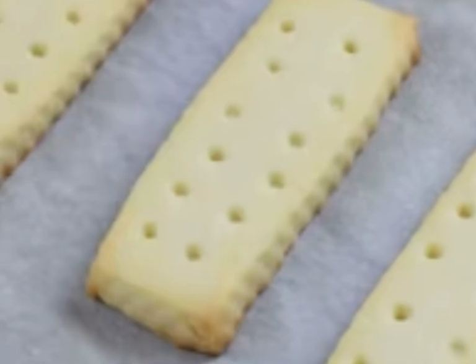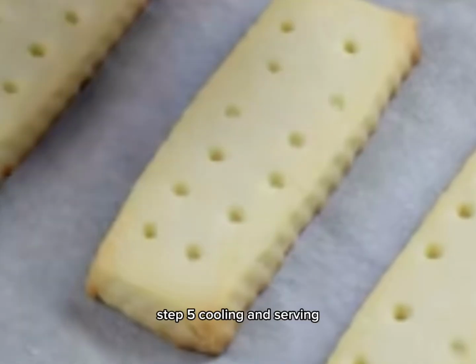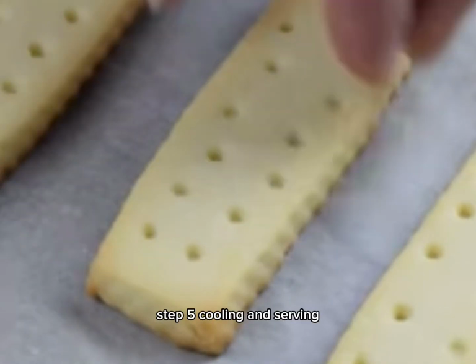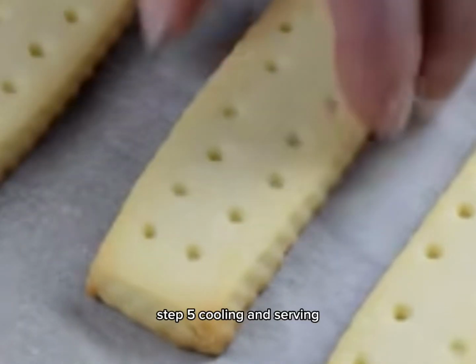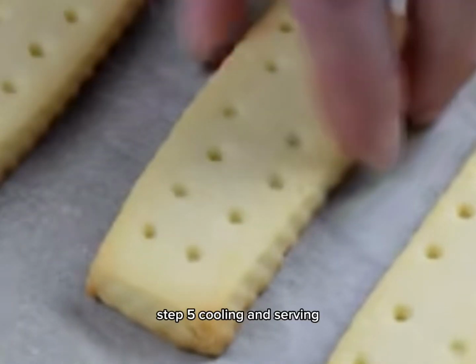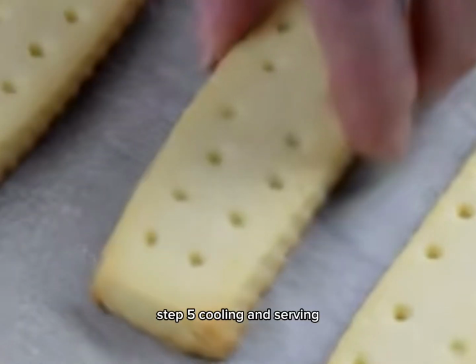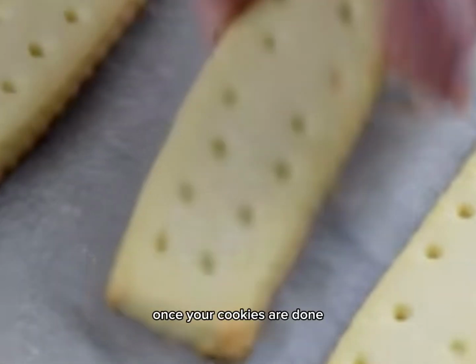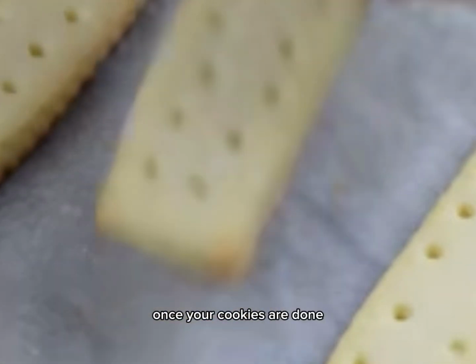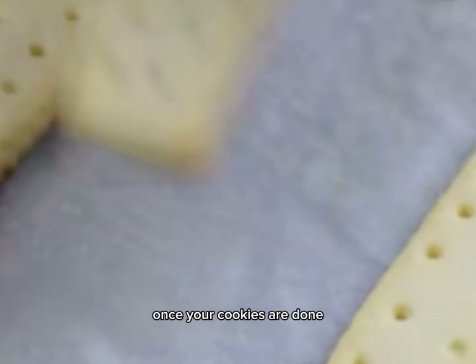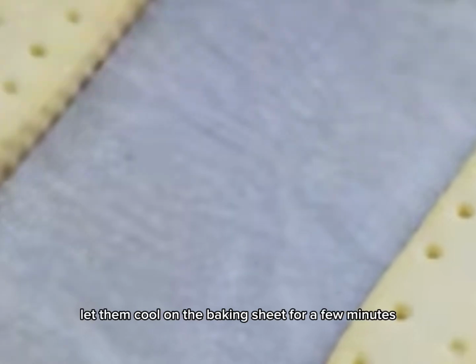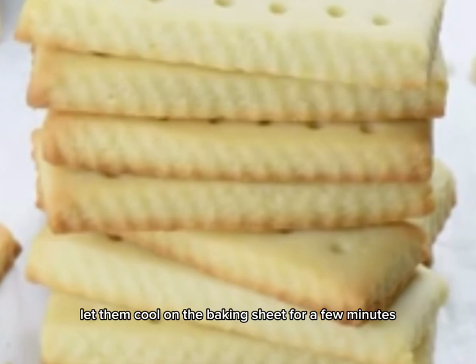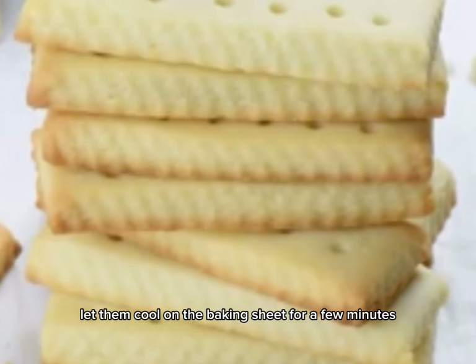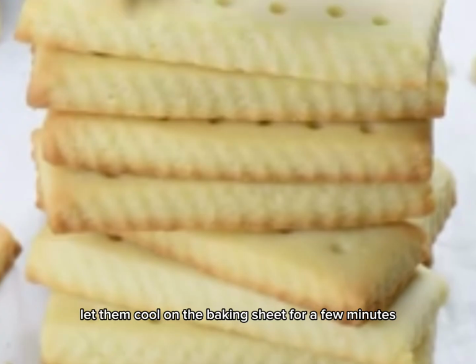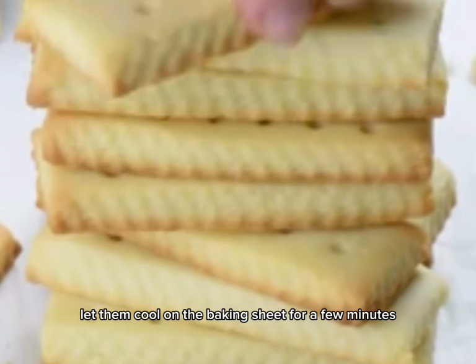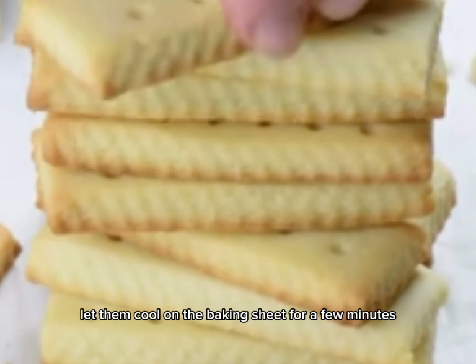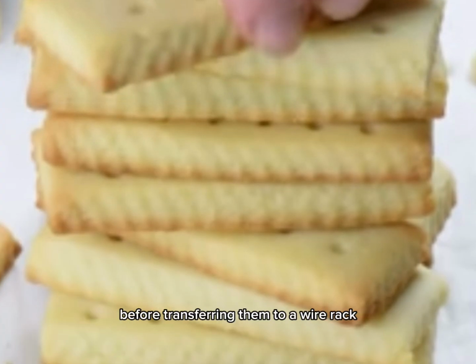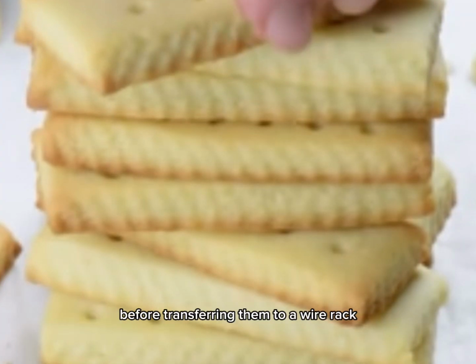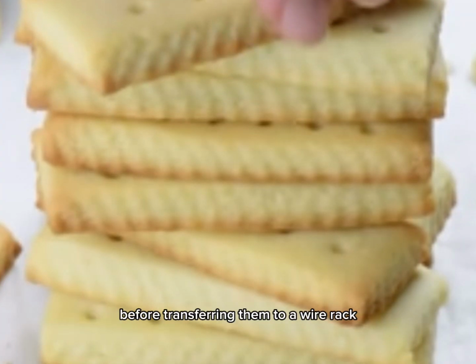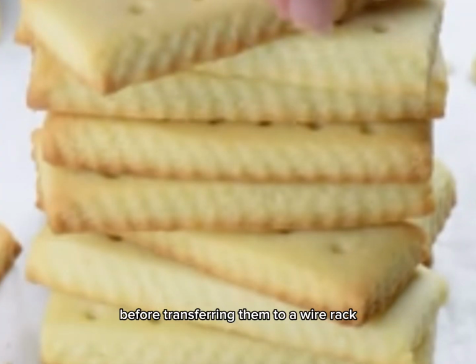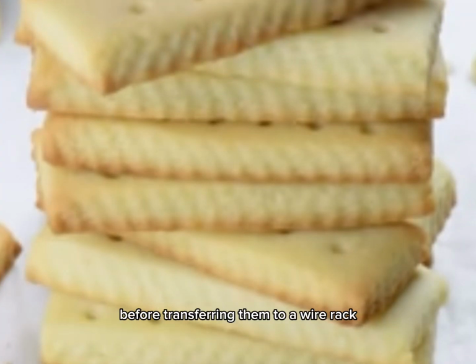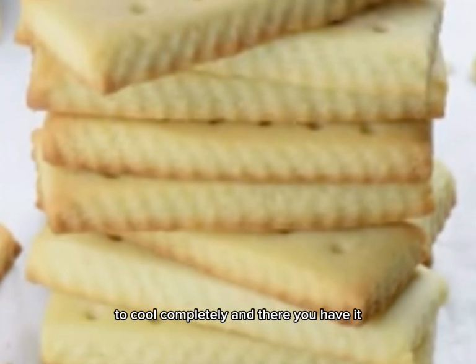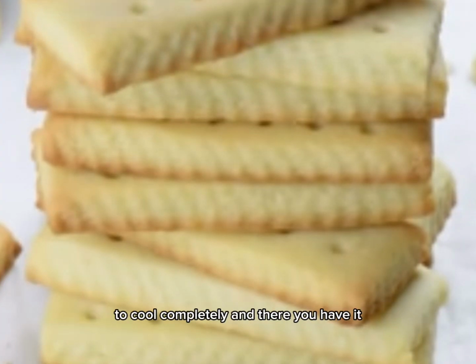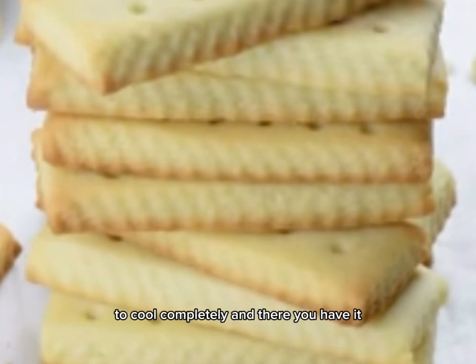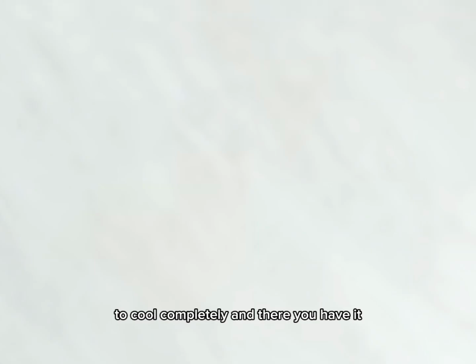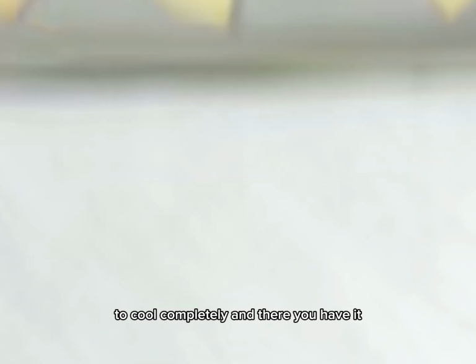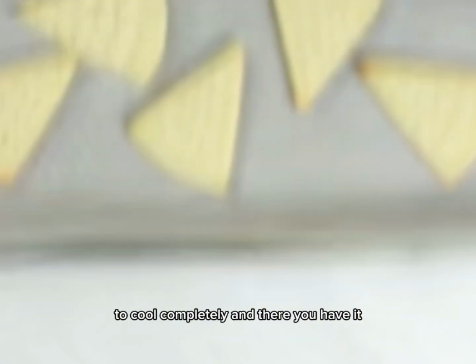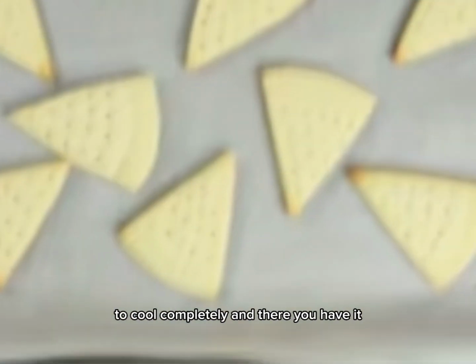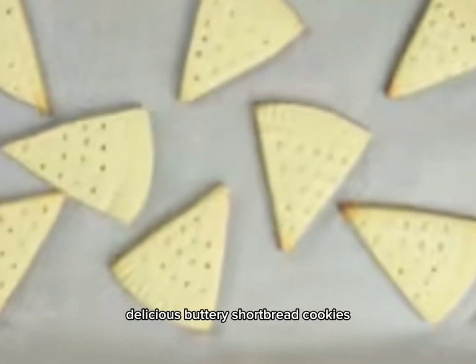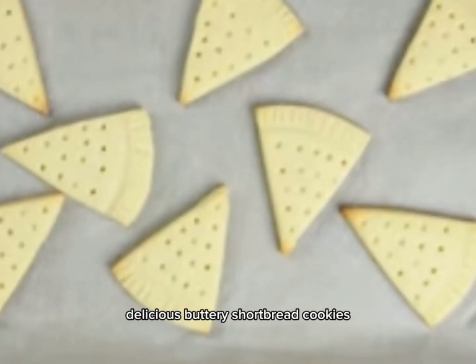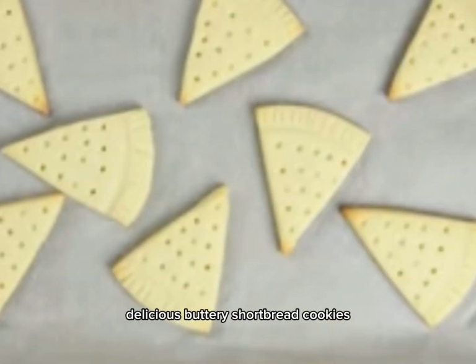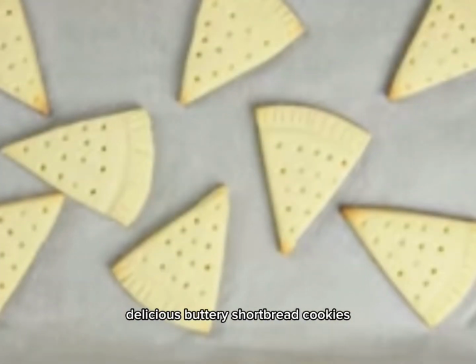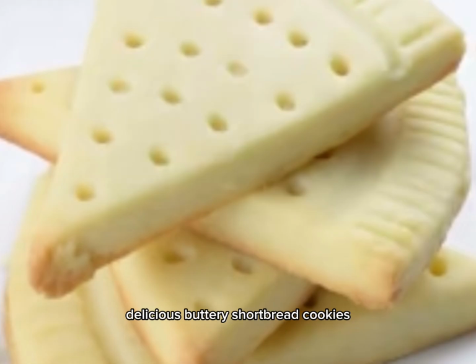Step 5: cooling and serving. Once your cookies are done, let them cool on the baking sheet for a few minutes before transferring them to a wire rack to cool completely. And there you have it — delicious, buttery shortbread cookies!